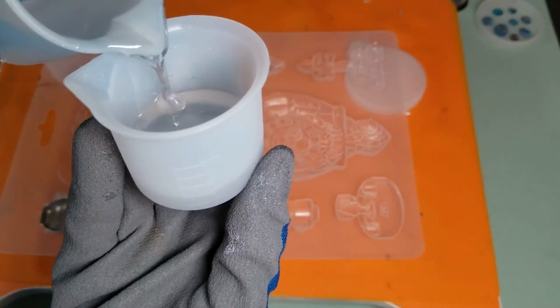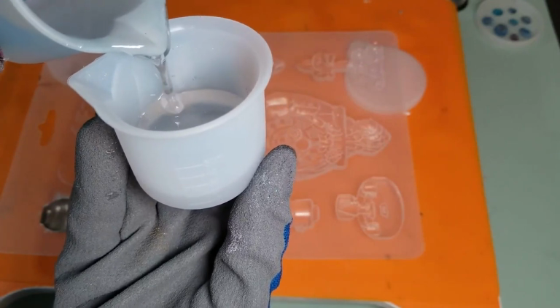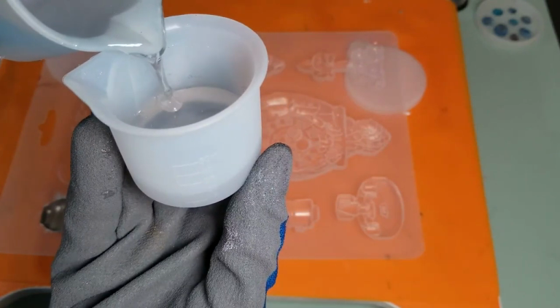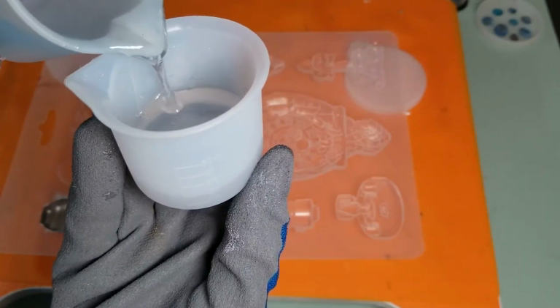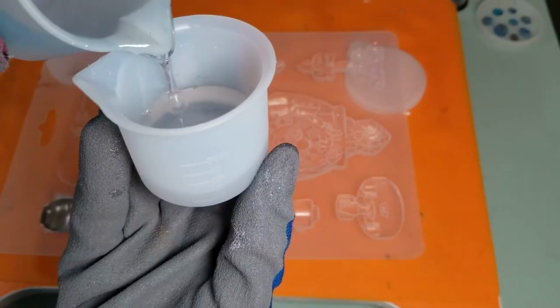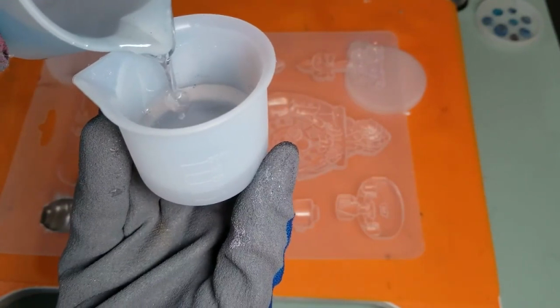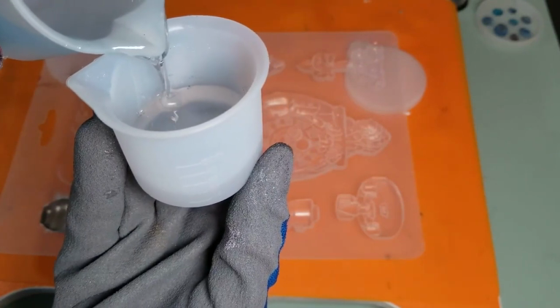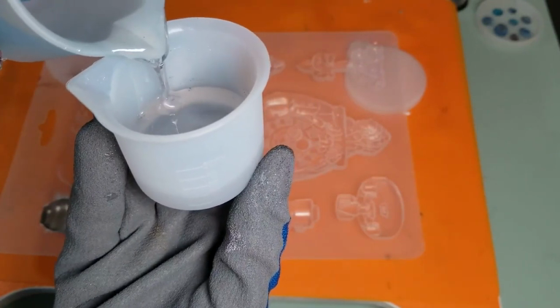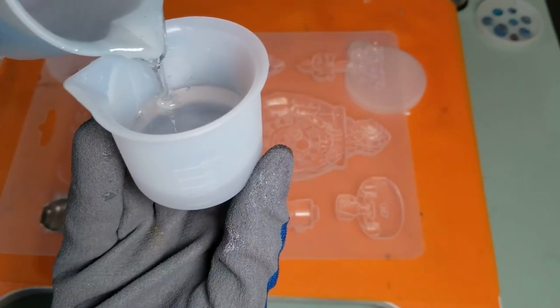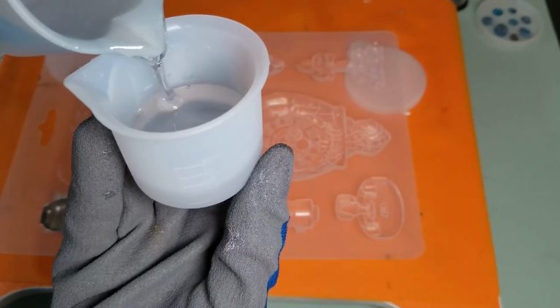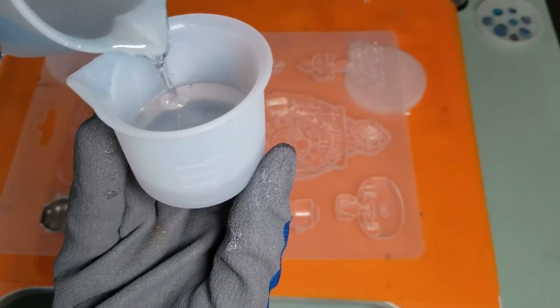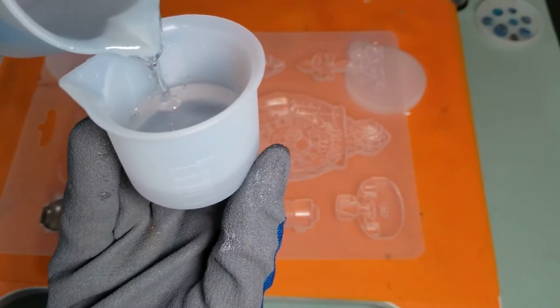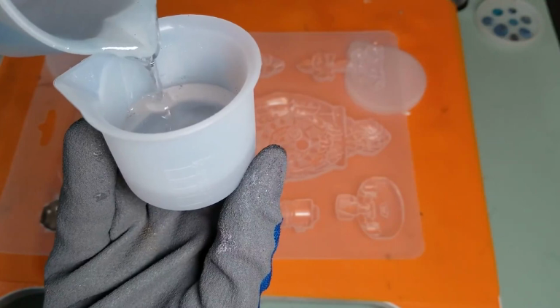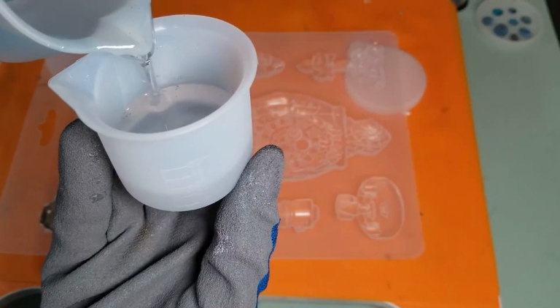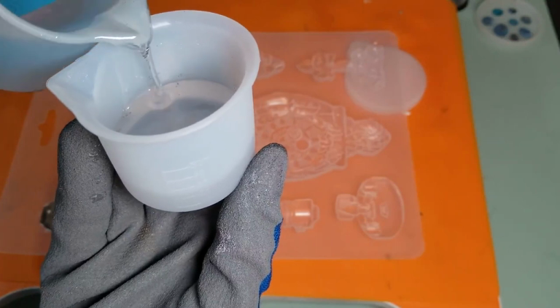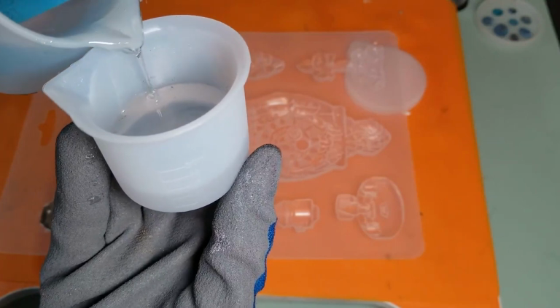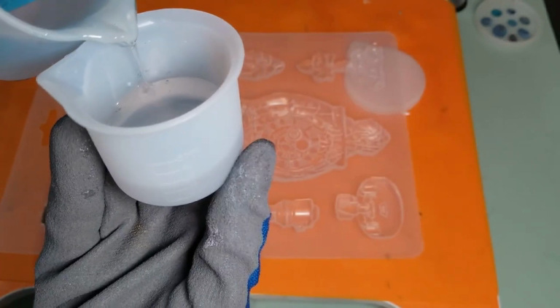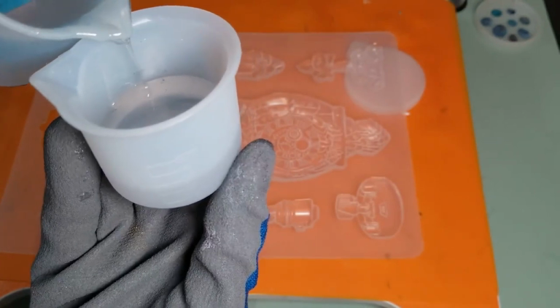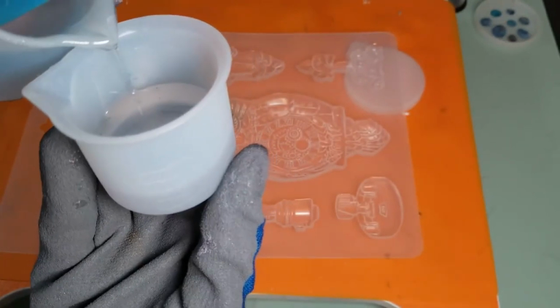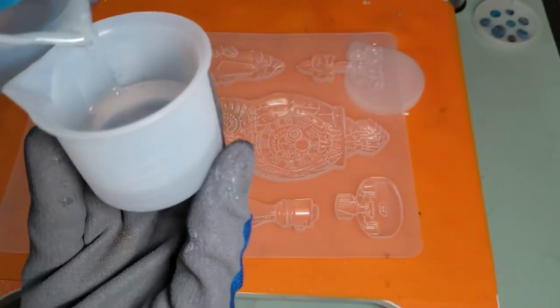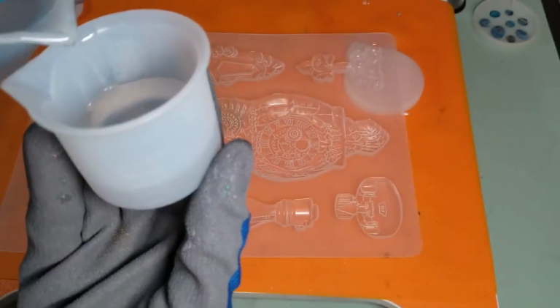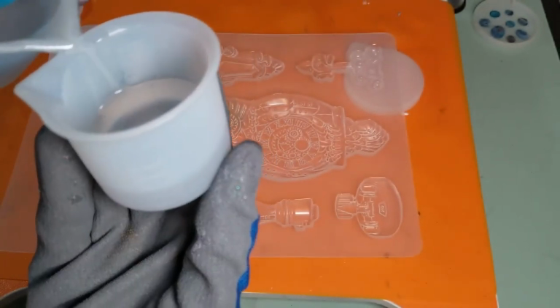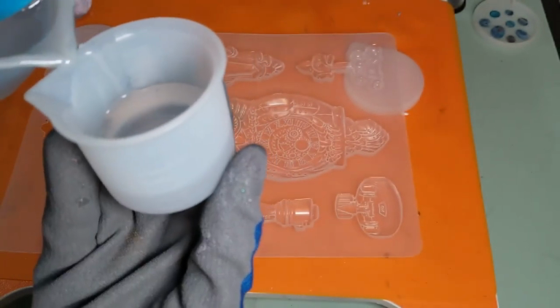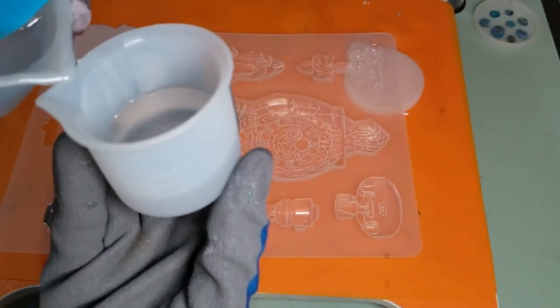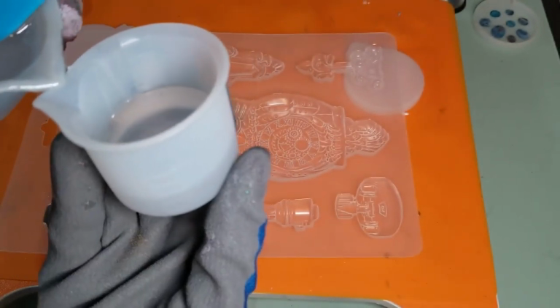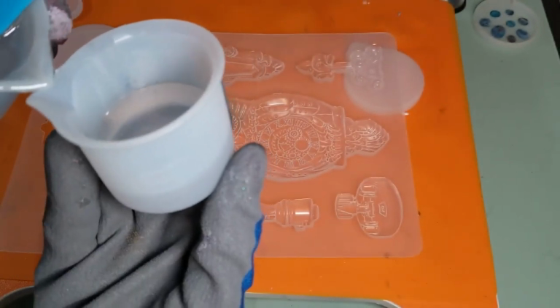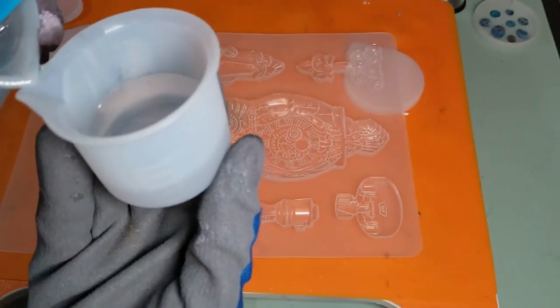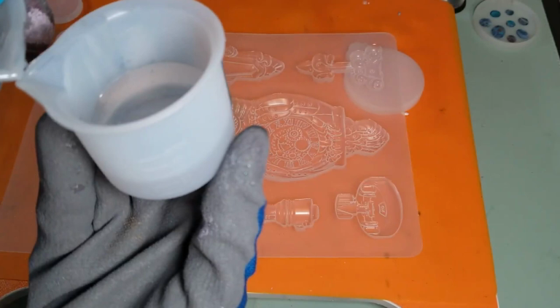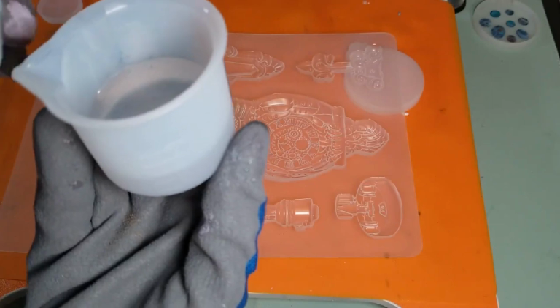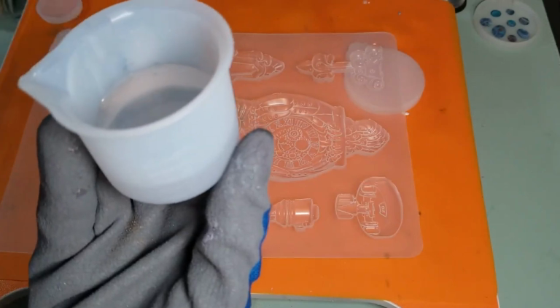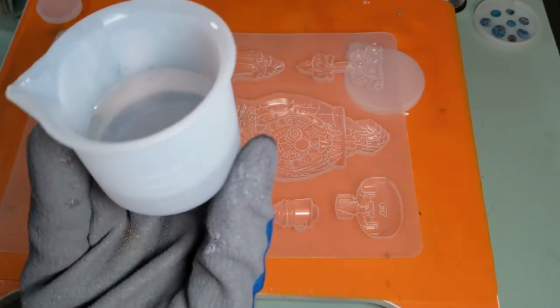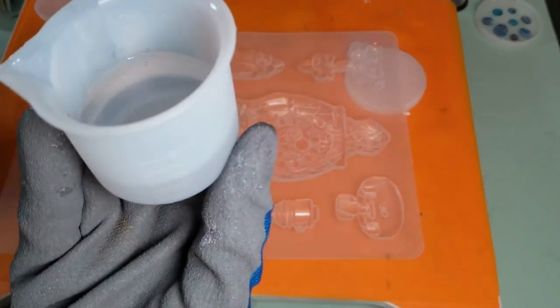It does not have to be exact. Alright, that's good enough. Catch the drips.